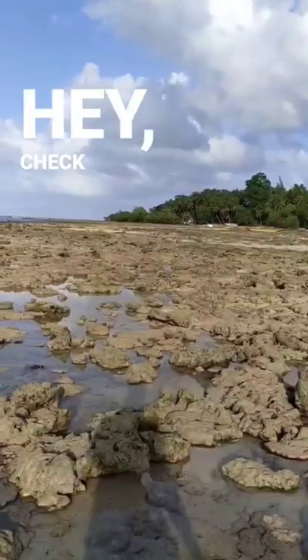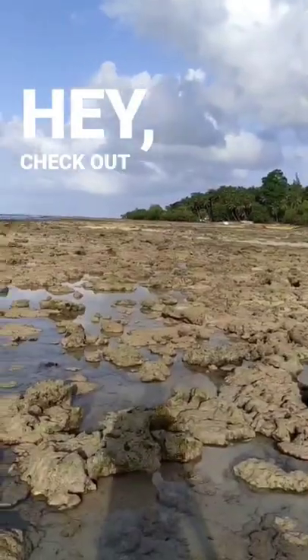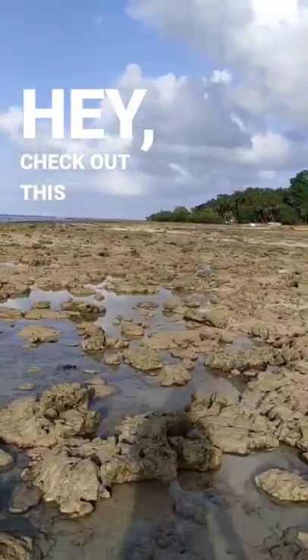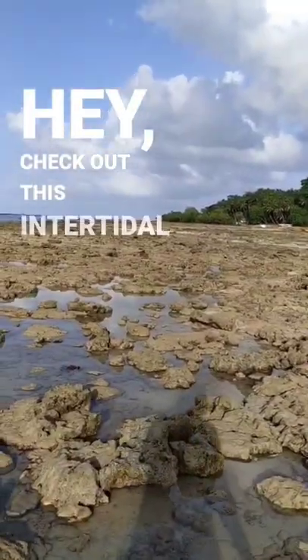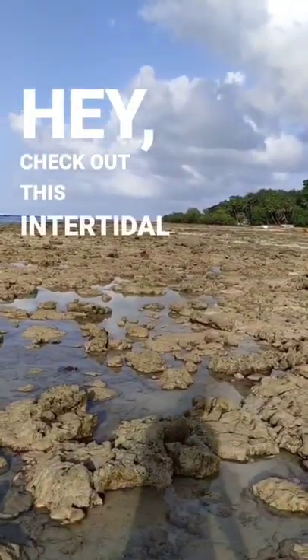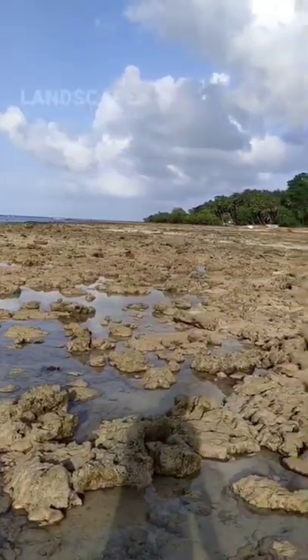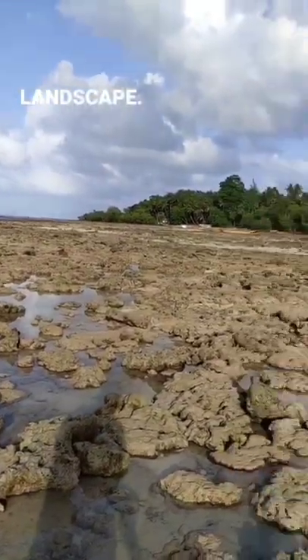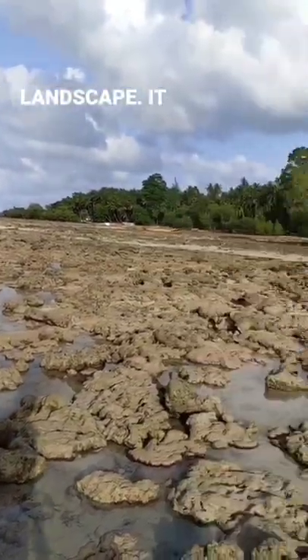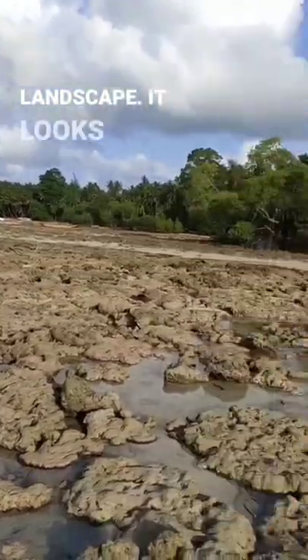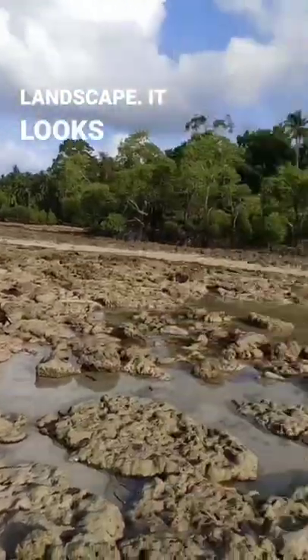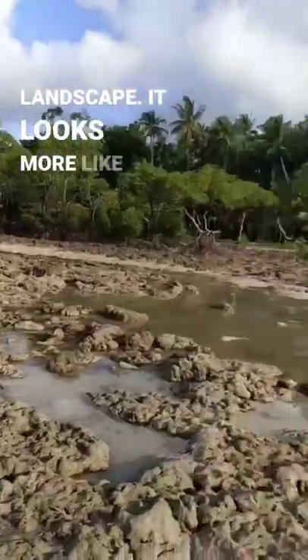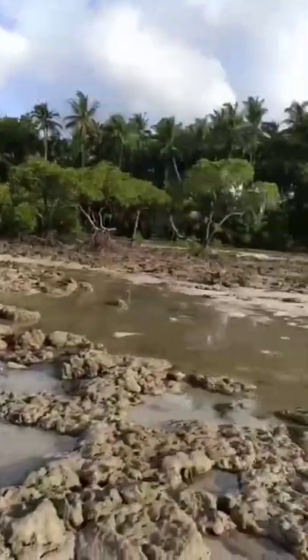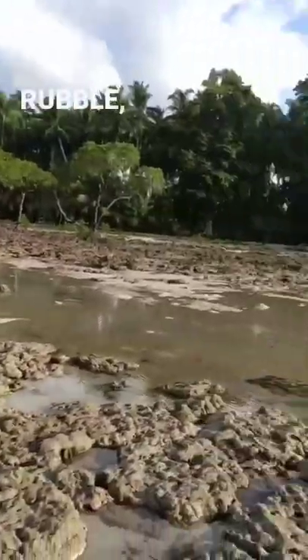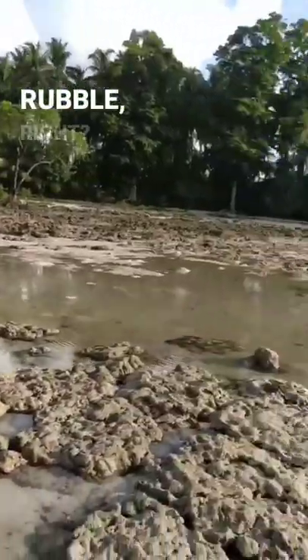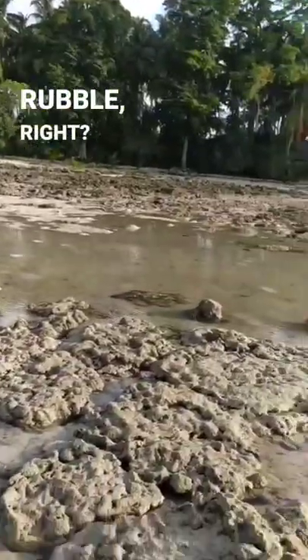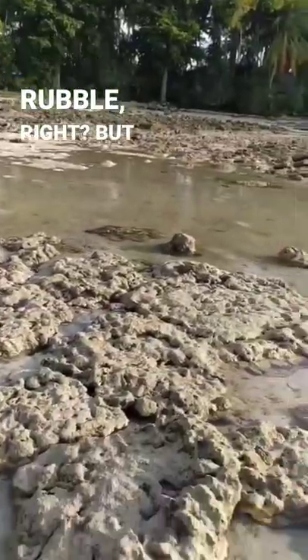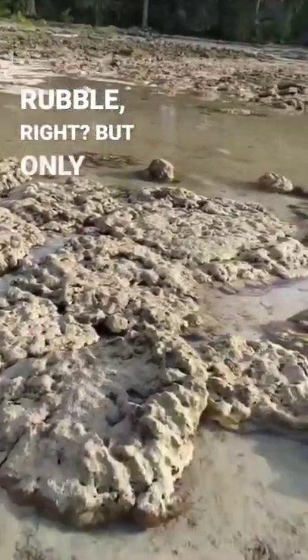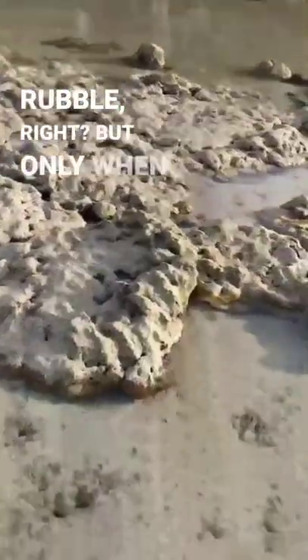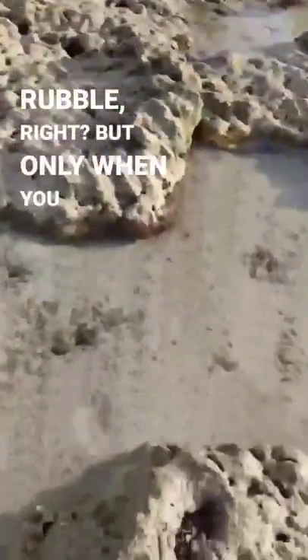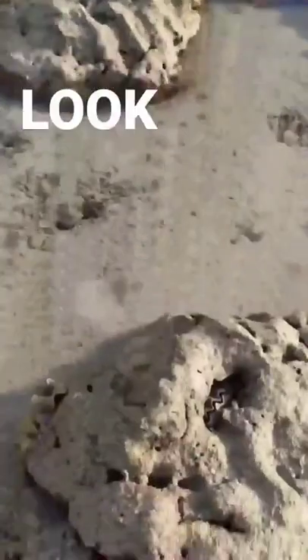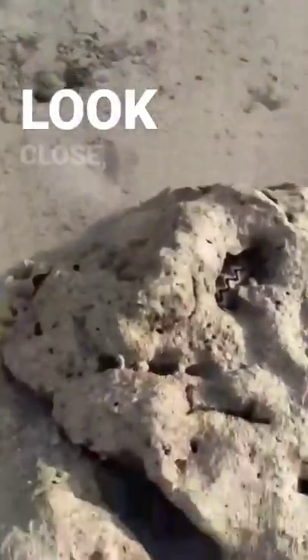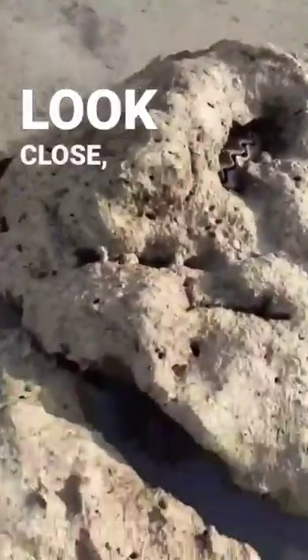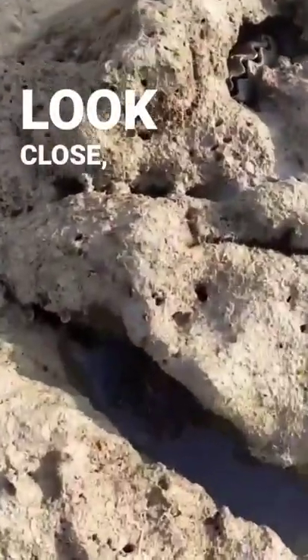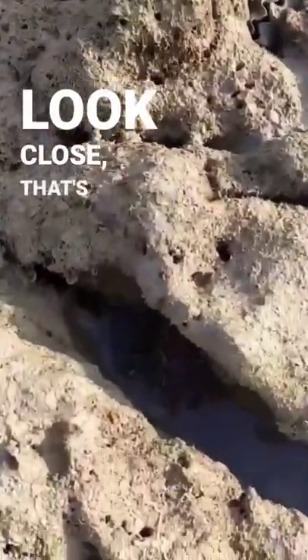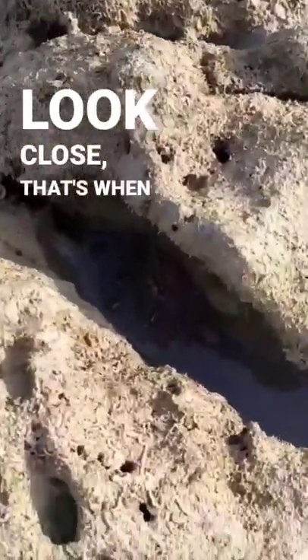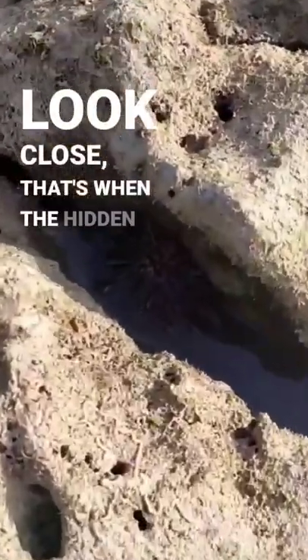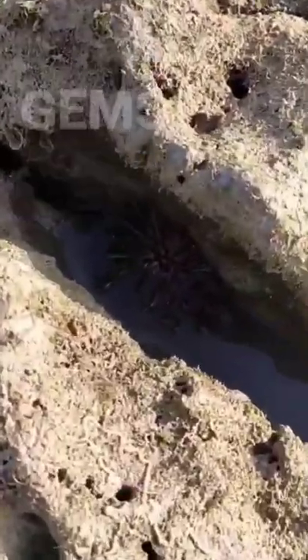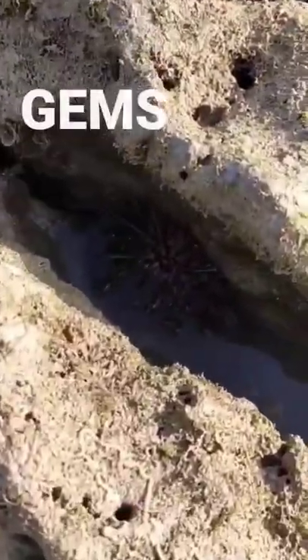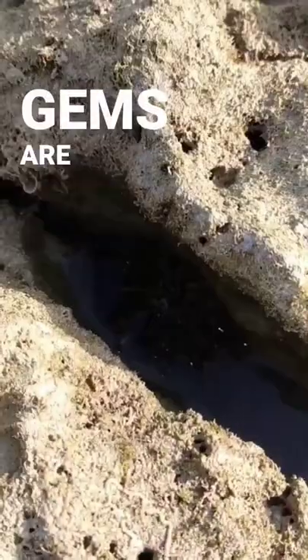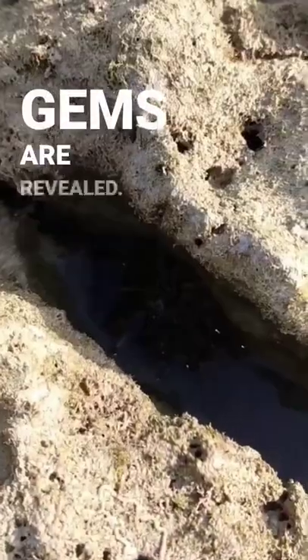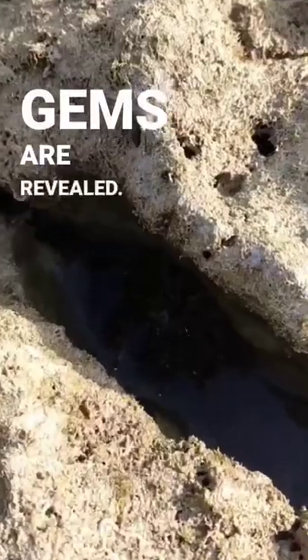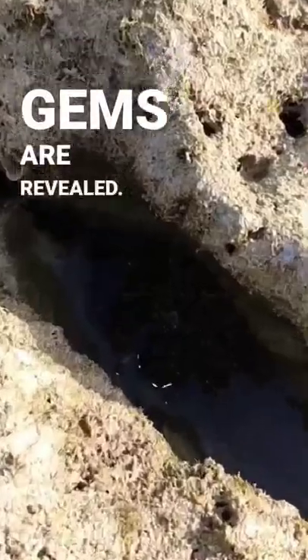Hey, check out this intertidal landscape. It looks more like rubble, right? But only when you look close, that's when the hidden gems are revealed.